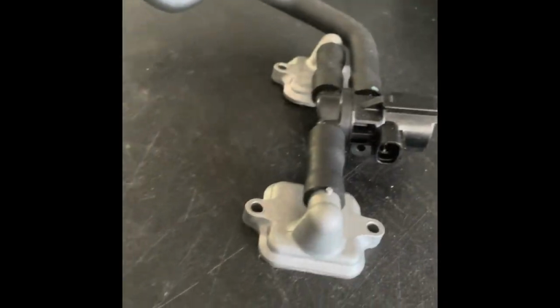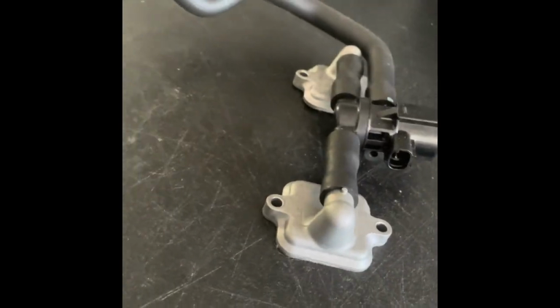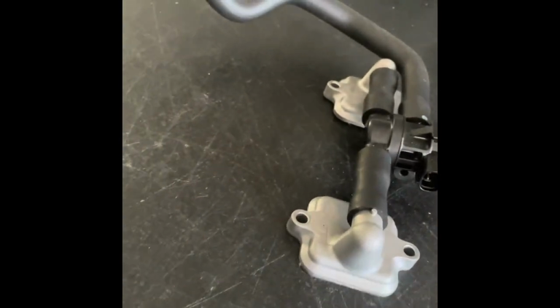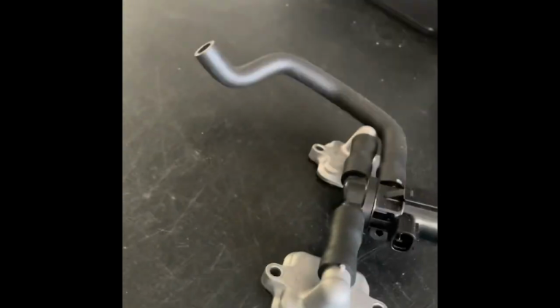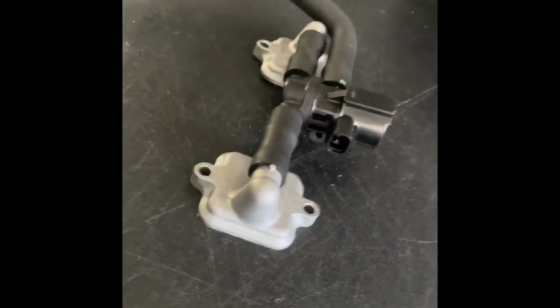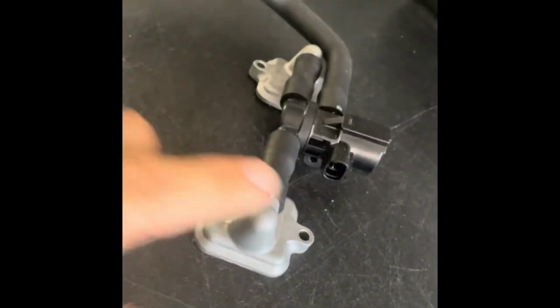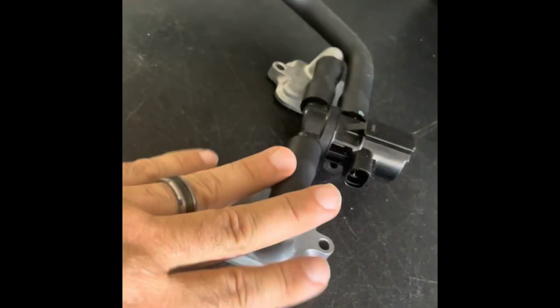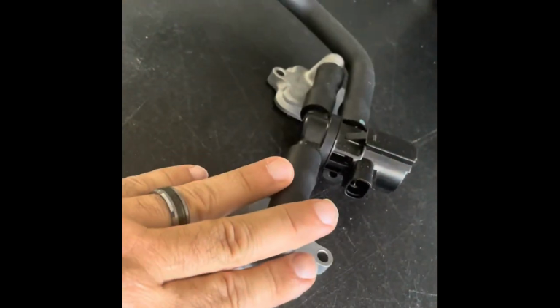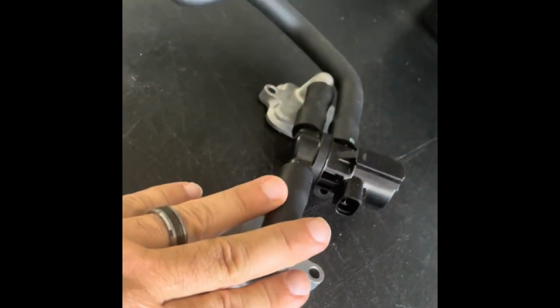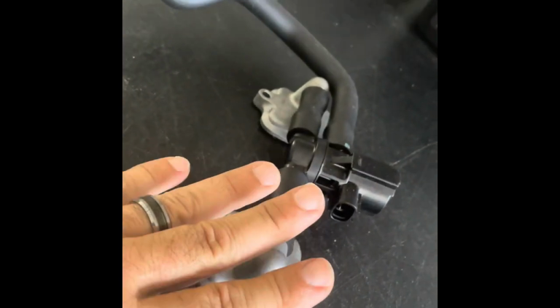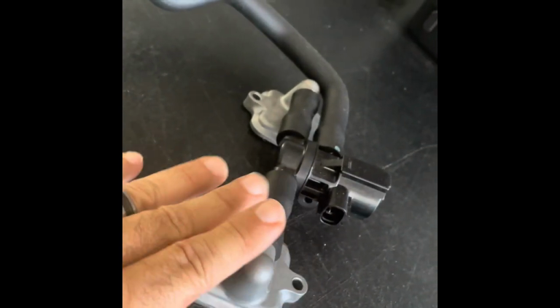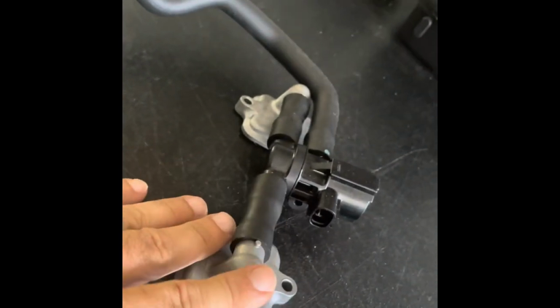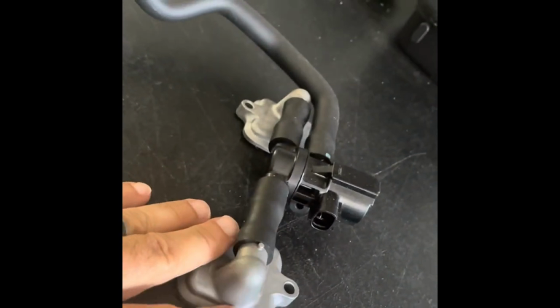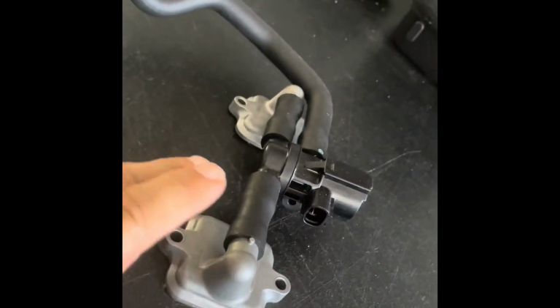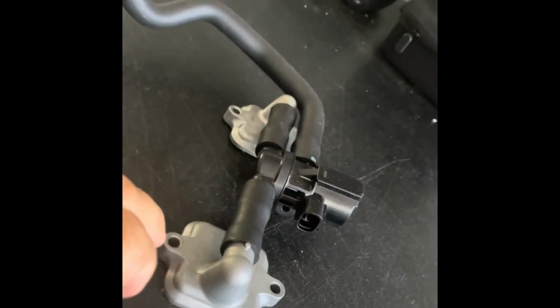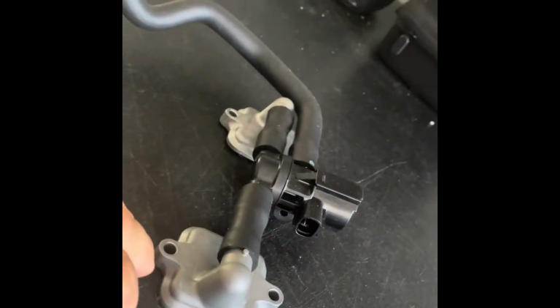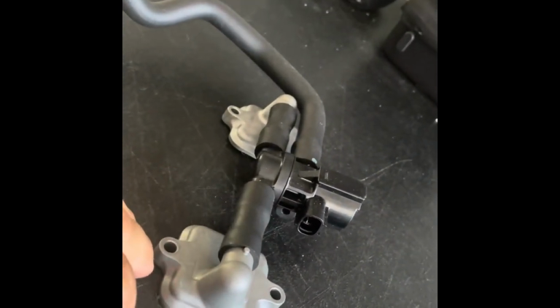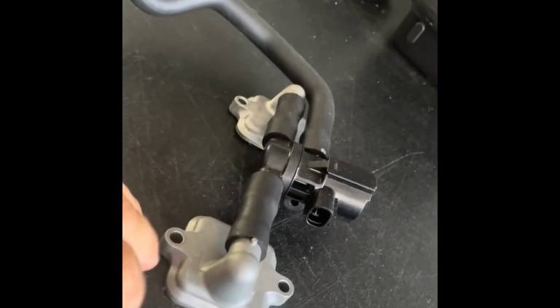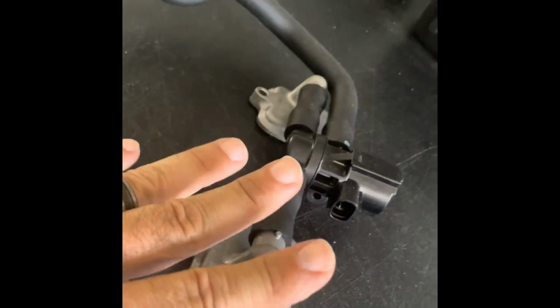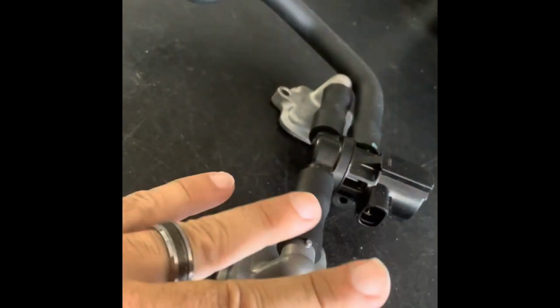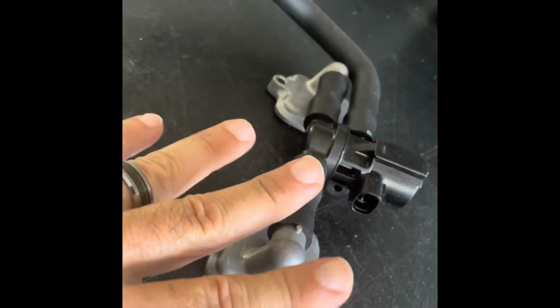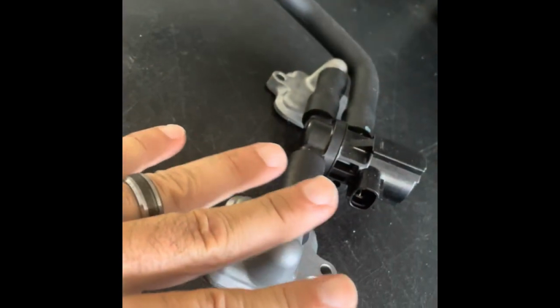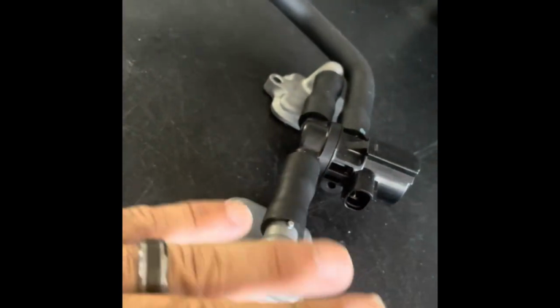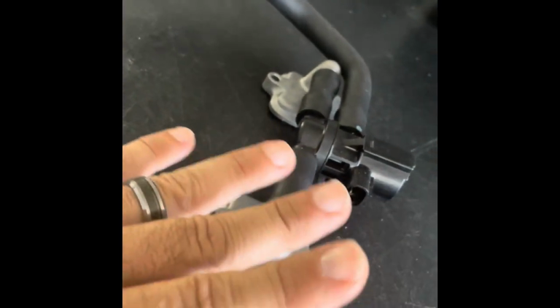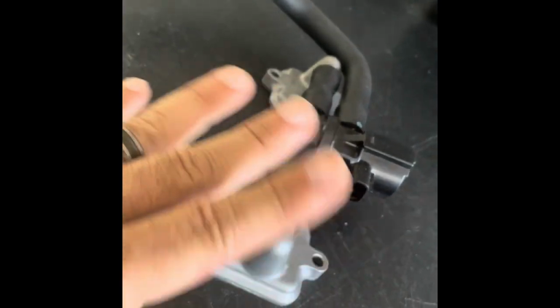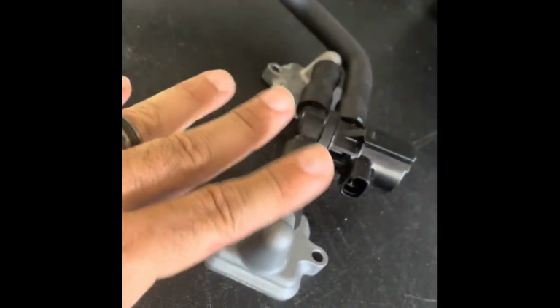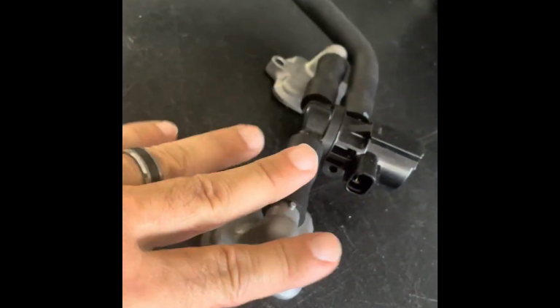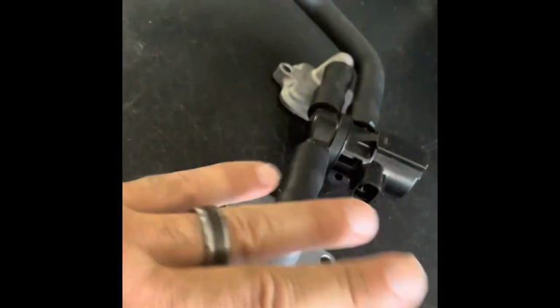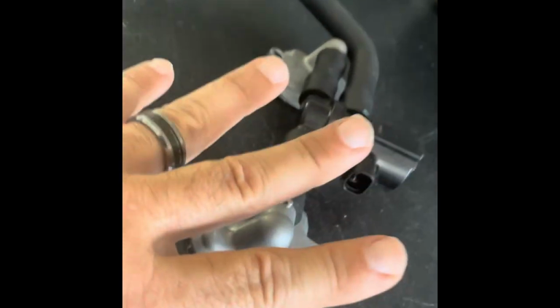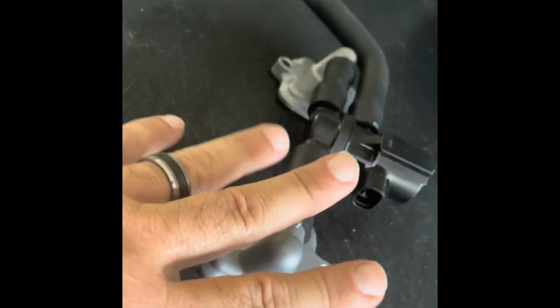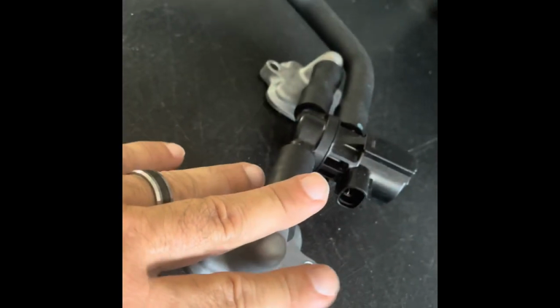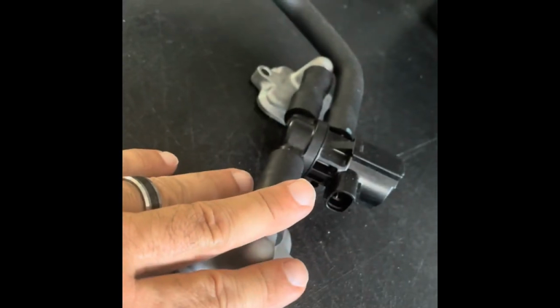Because this system goes down into the exhaust port, it doesn't affect the actual air-fuel ratio that's in the combustion chamber at all. This is not a performance mod. It does not affect how the bike performs.